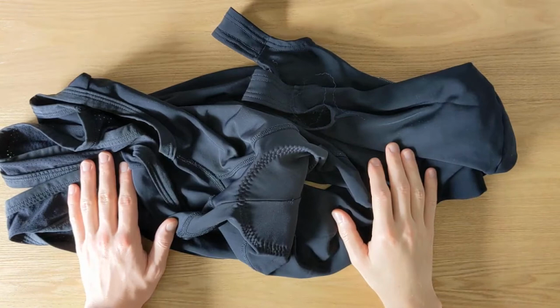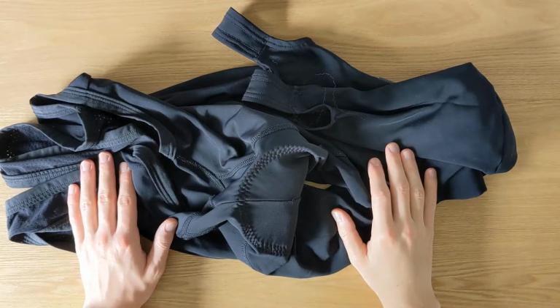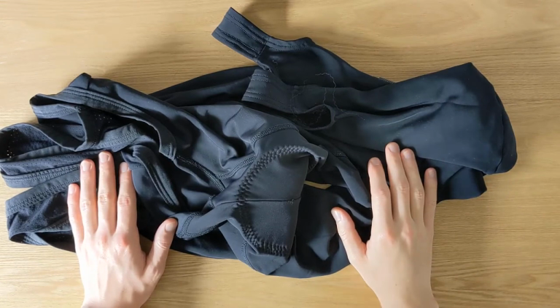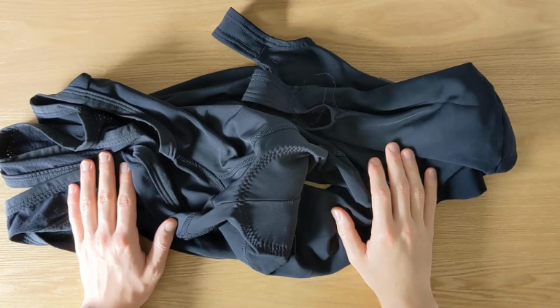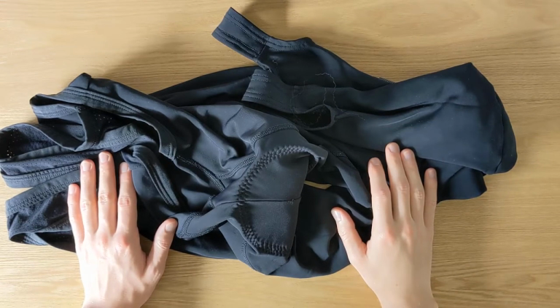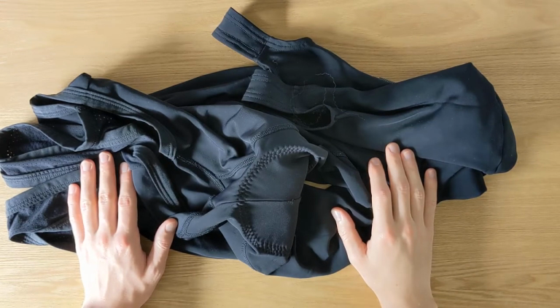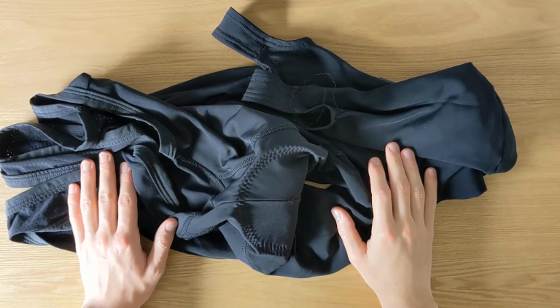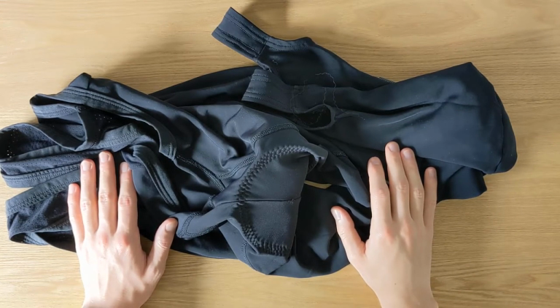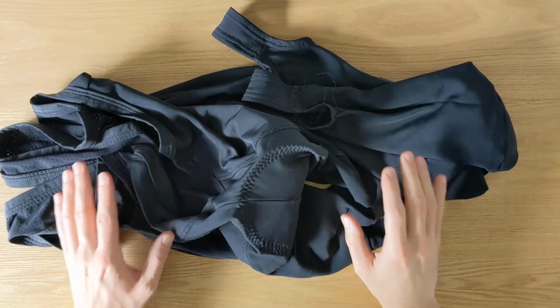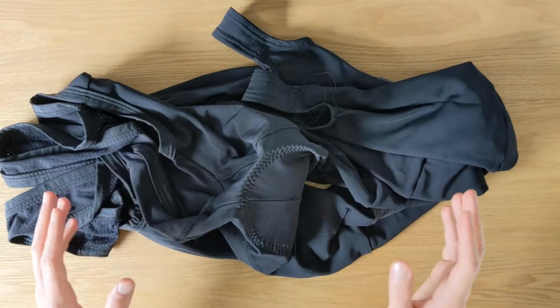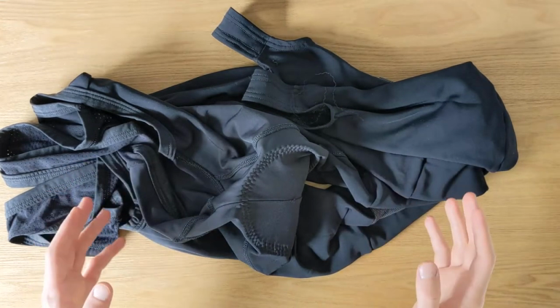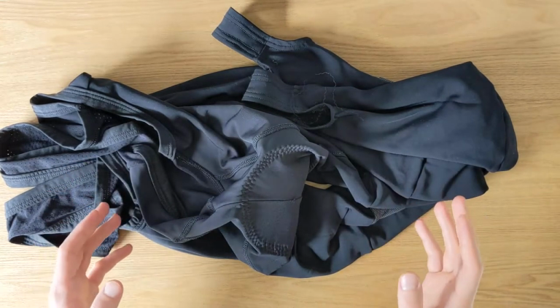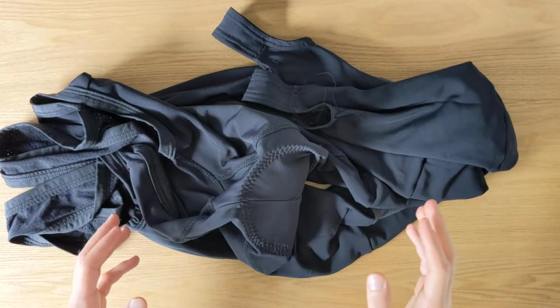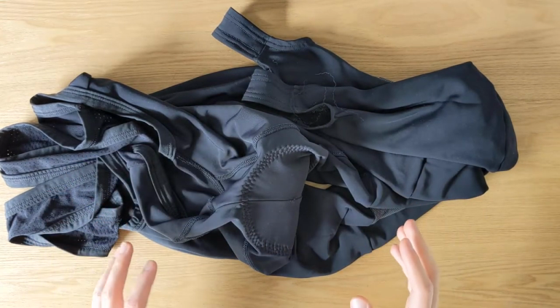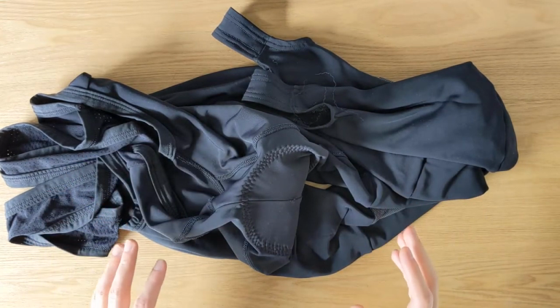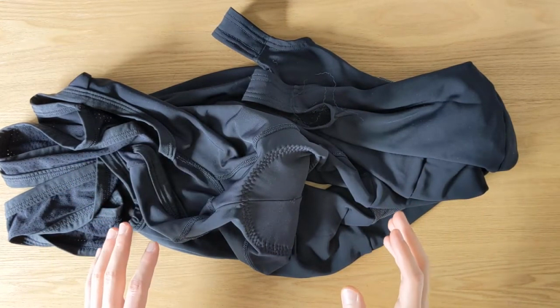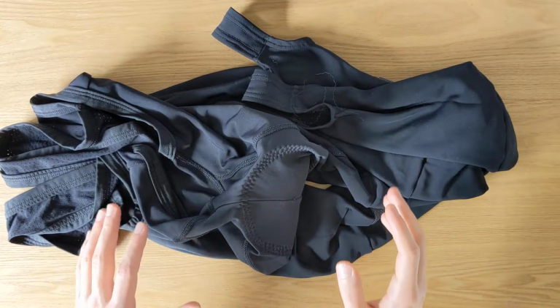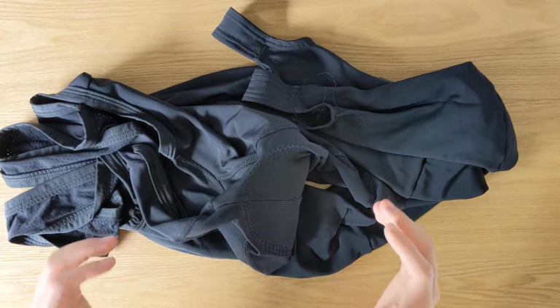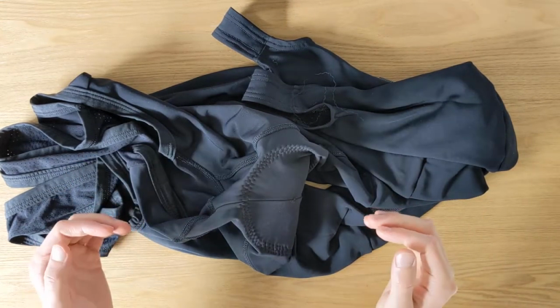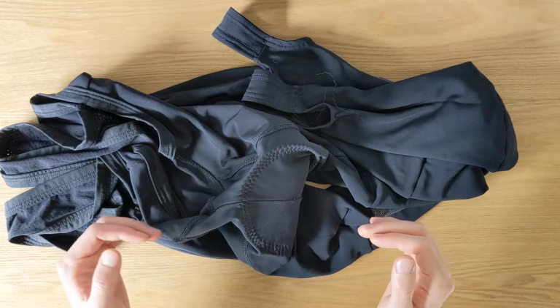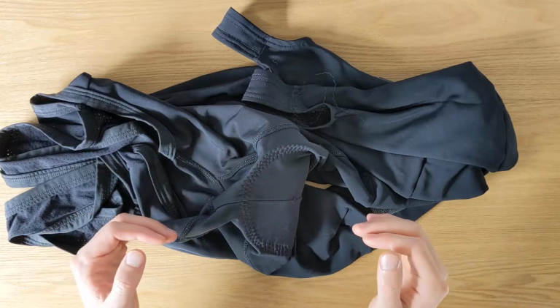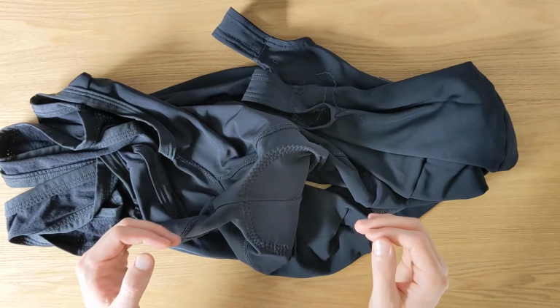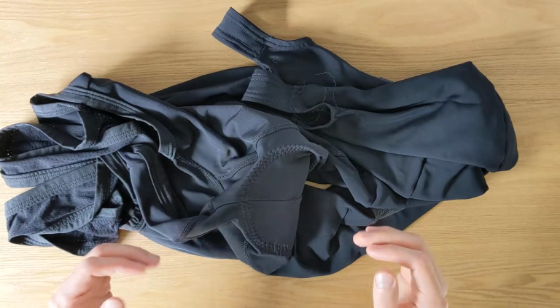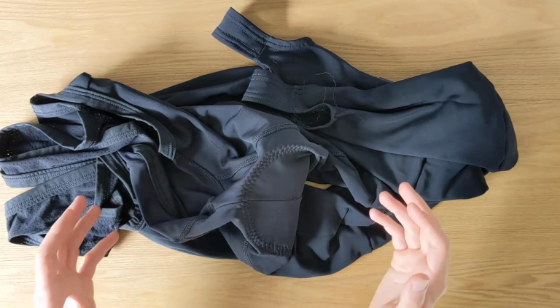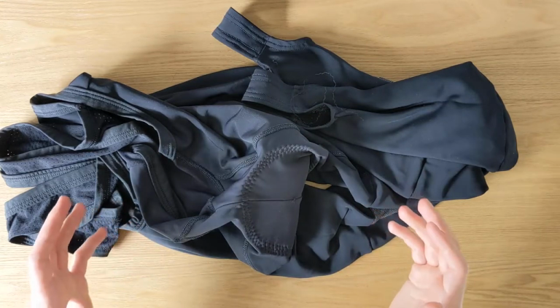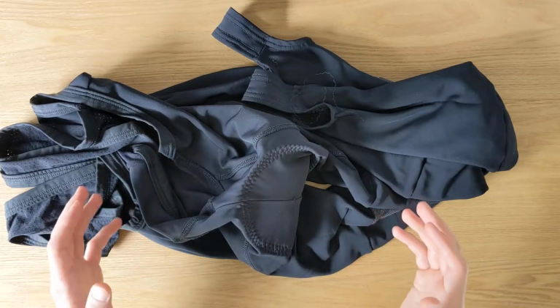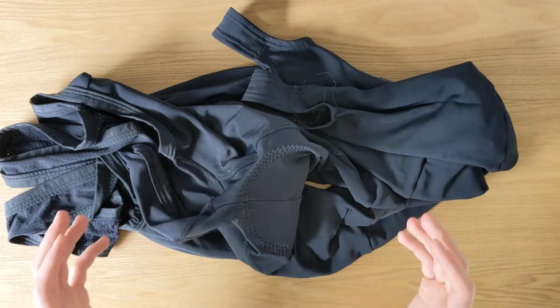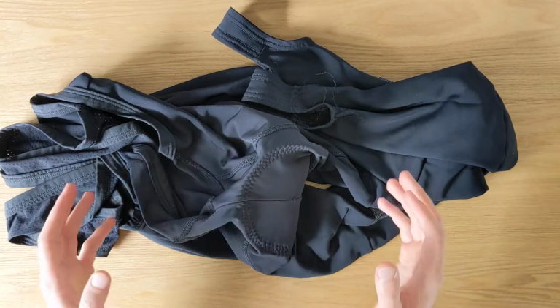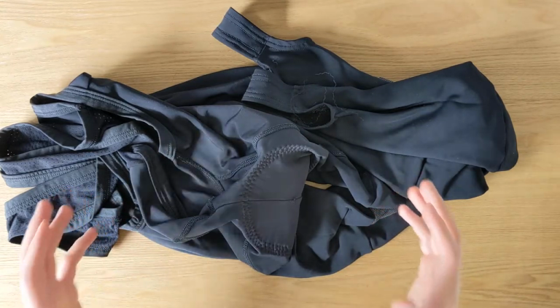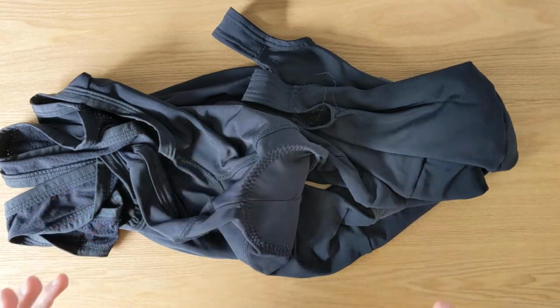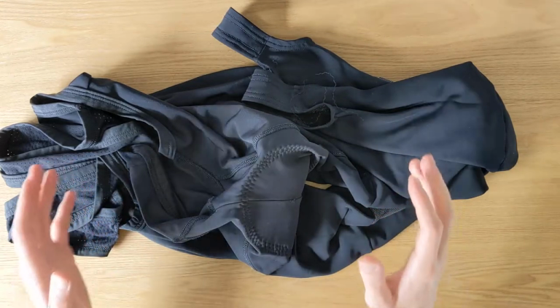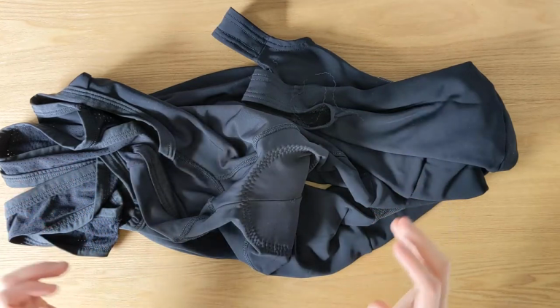Hi guys, this is Boris from BikeDriven.com and I'm back with another review. Today I'm taking a look at the Lusso Thermica Winter Bib Tights.